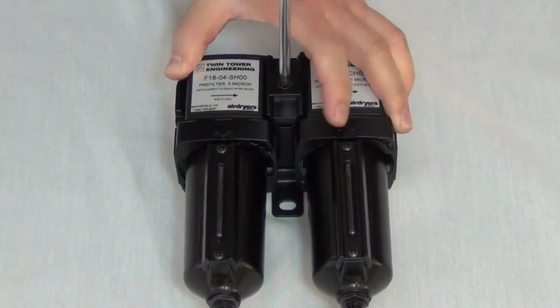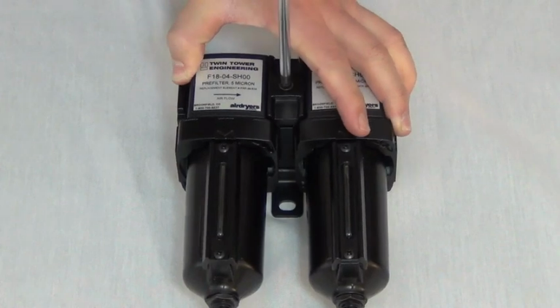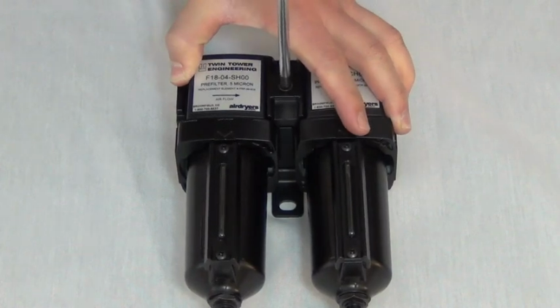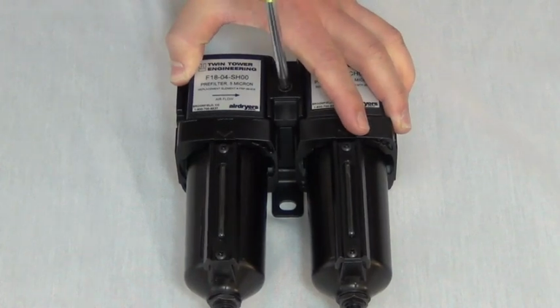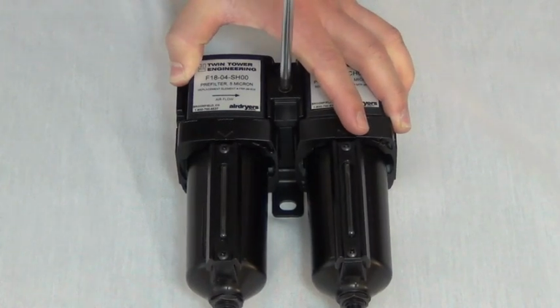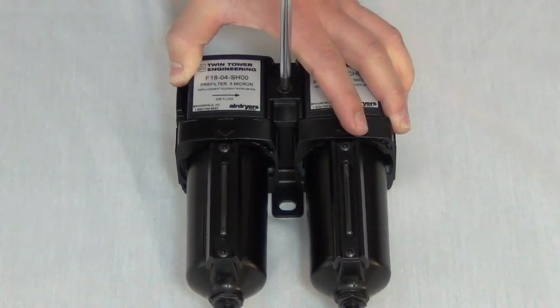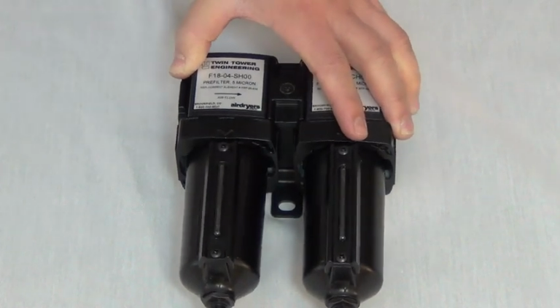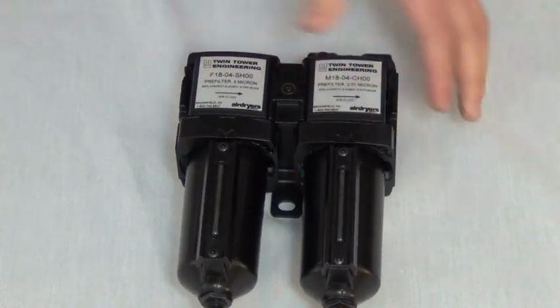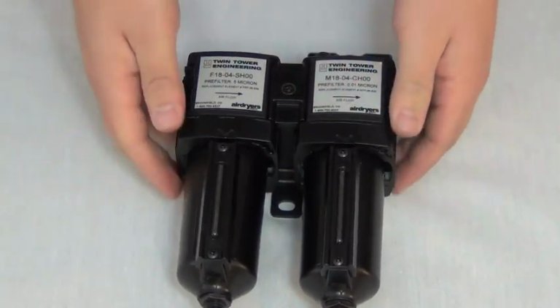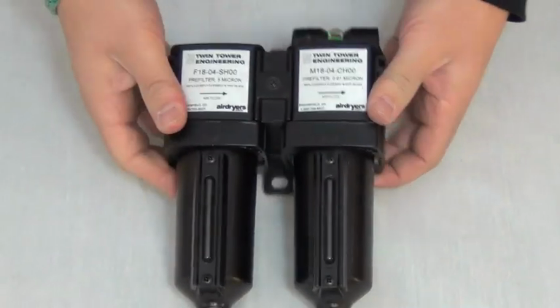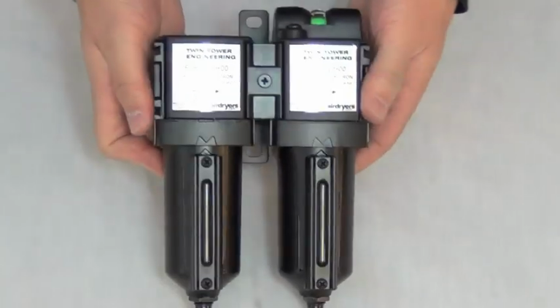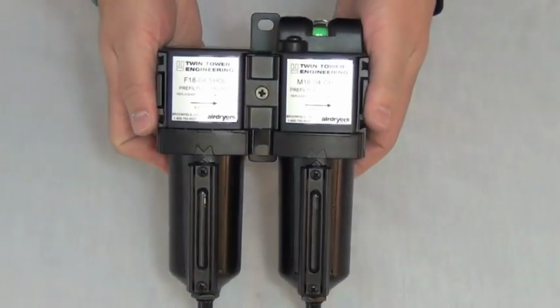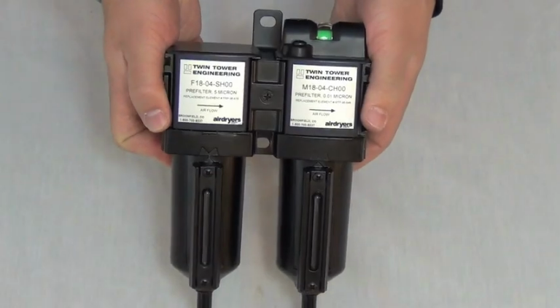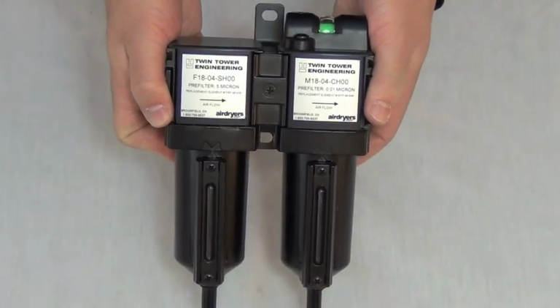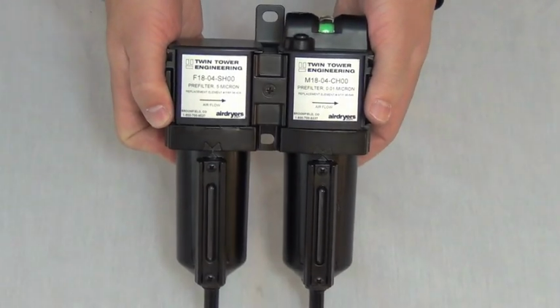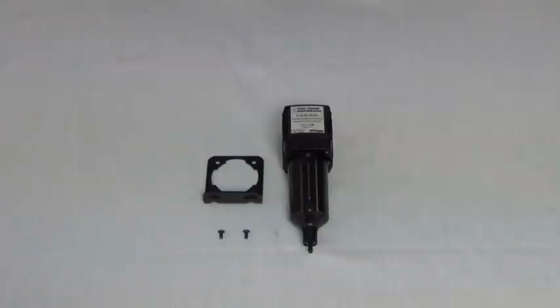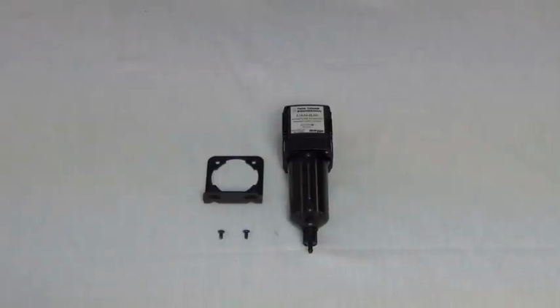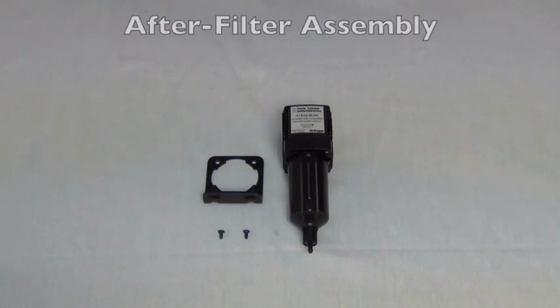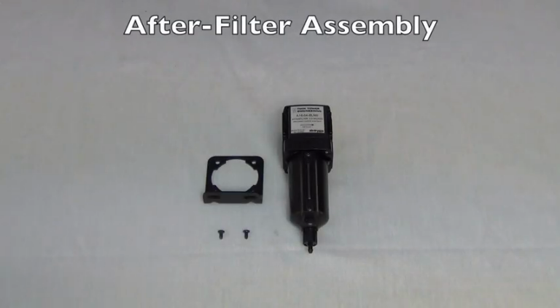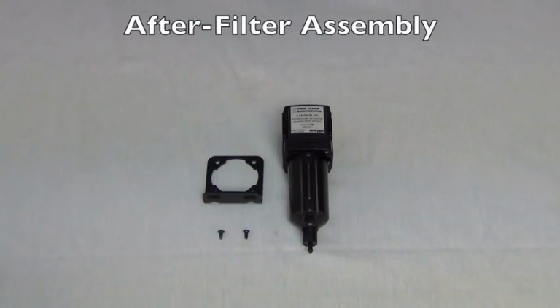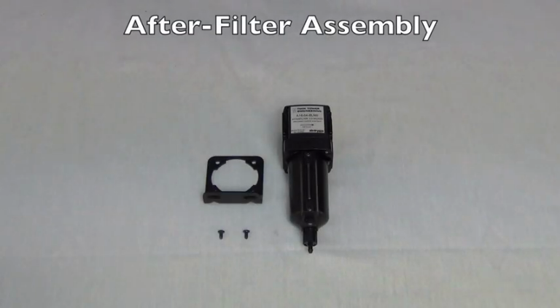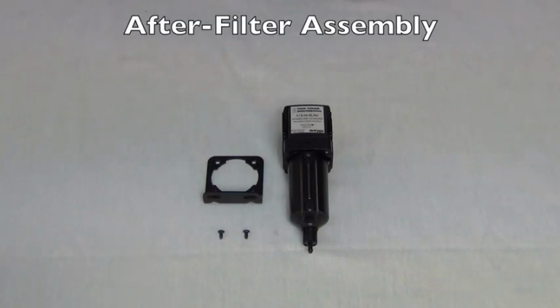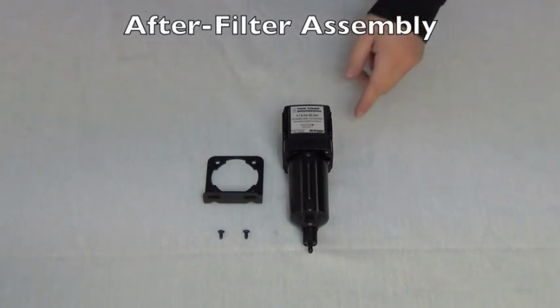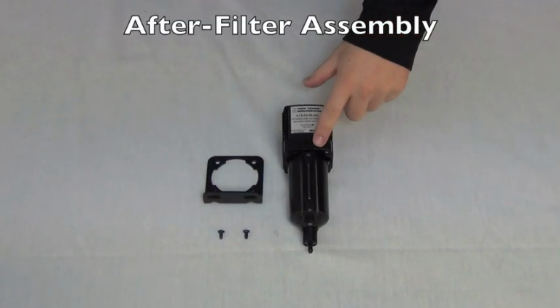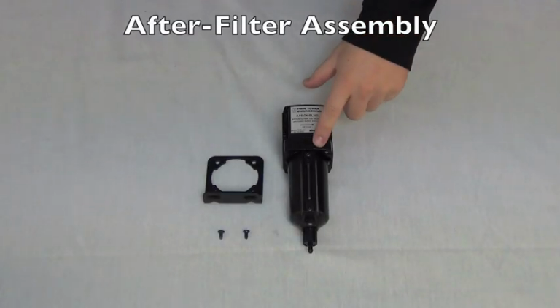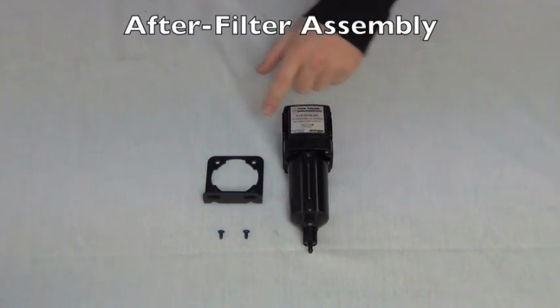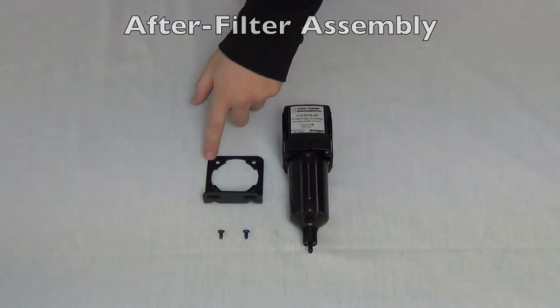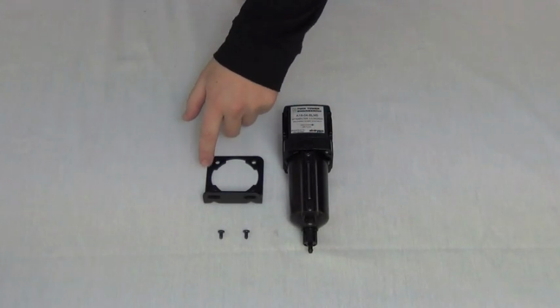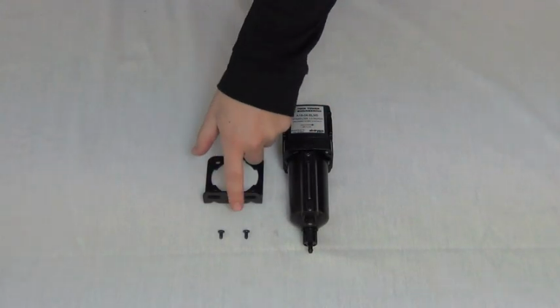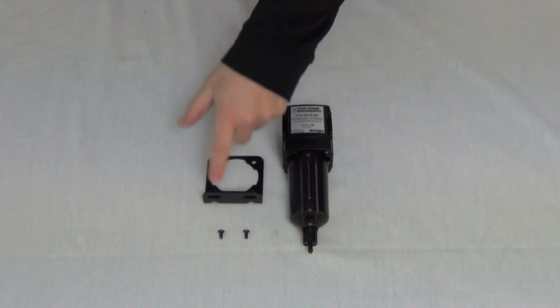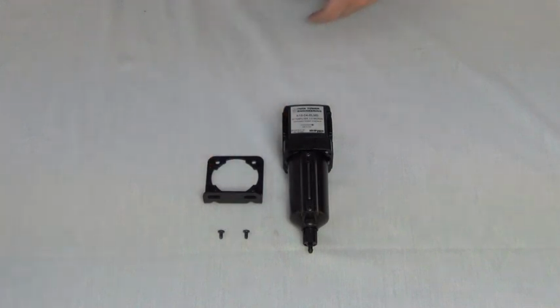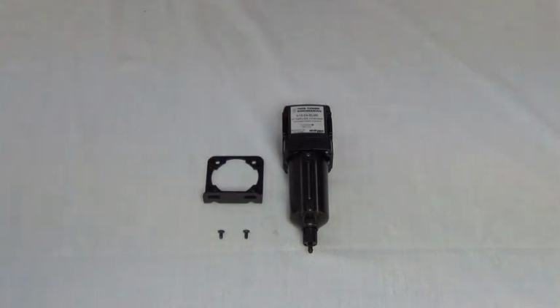The direction of flow for both filters should indicate left to right as the labels show. For the after-filter assembly, find the .5 micron after-filter and mounting bracket with screws.